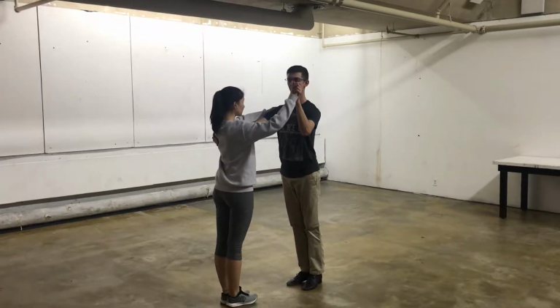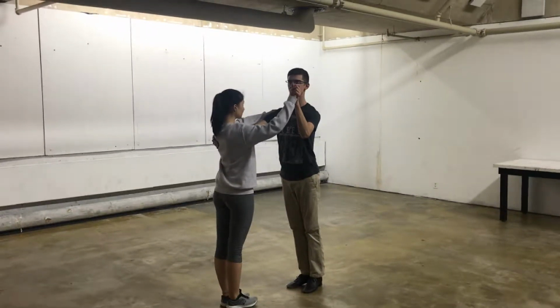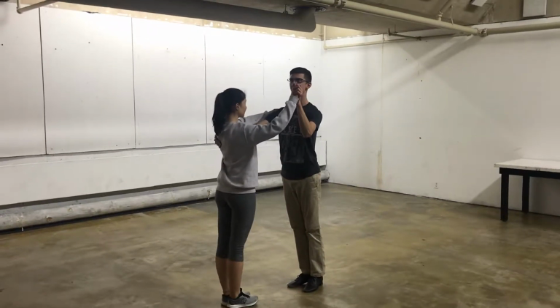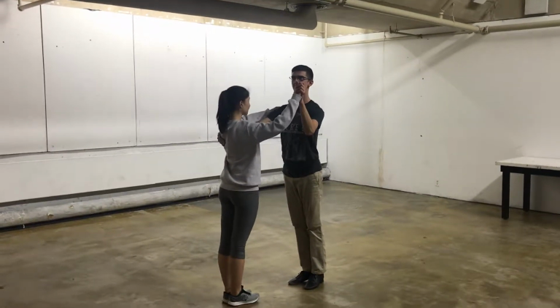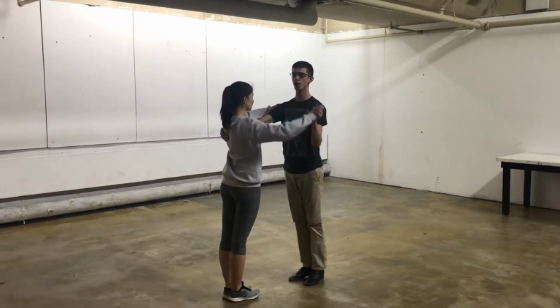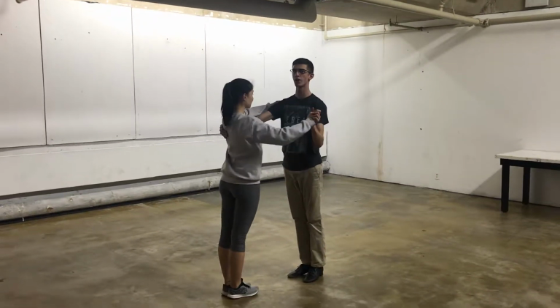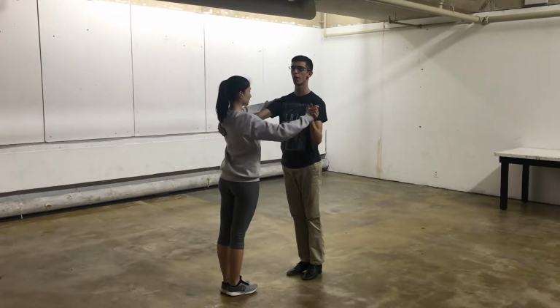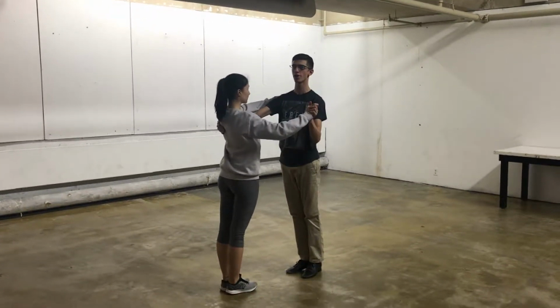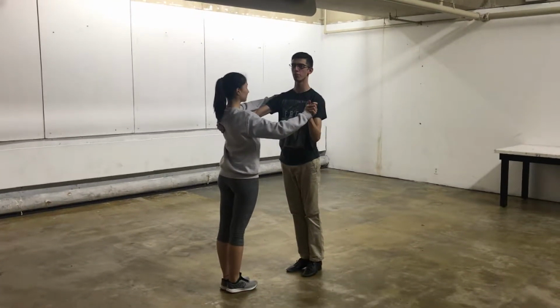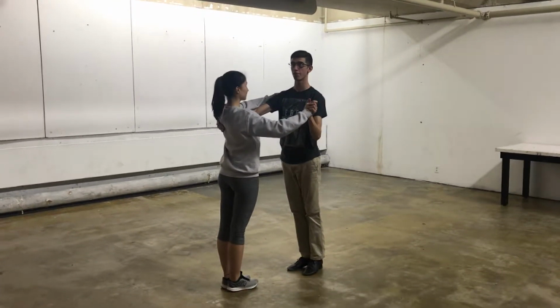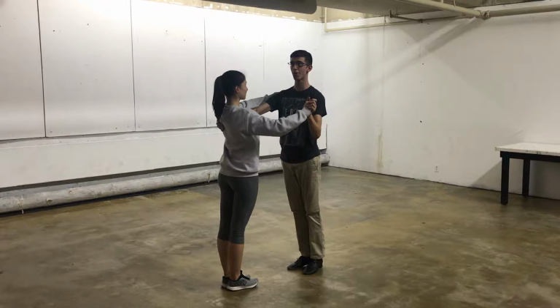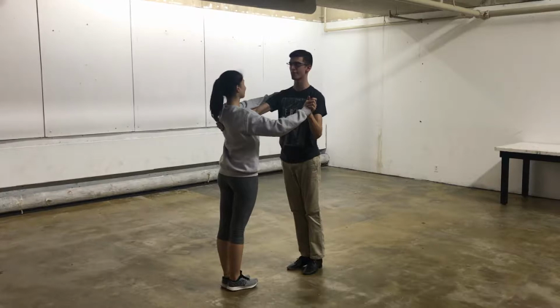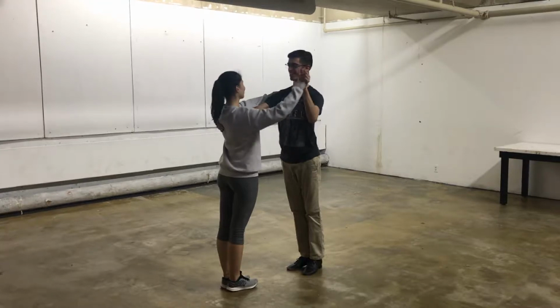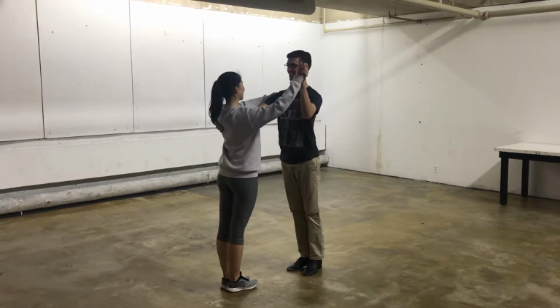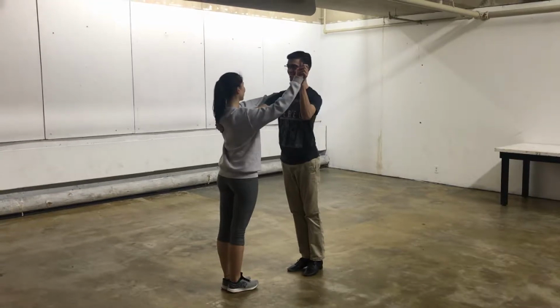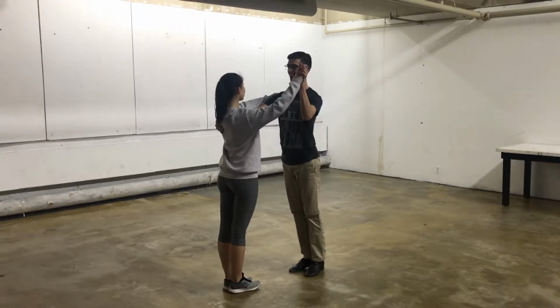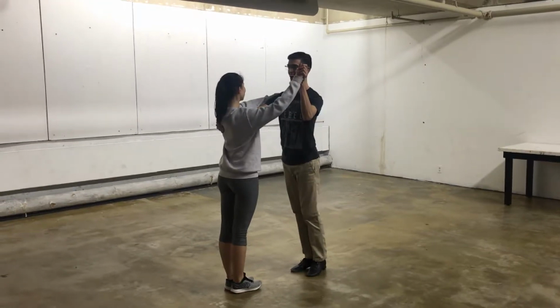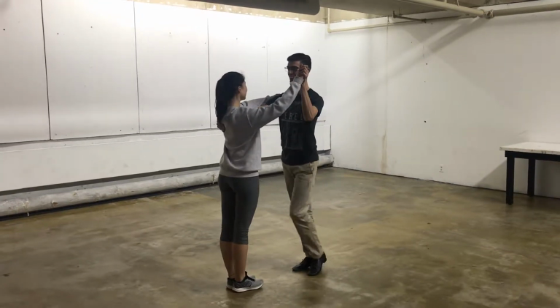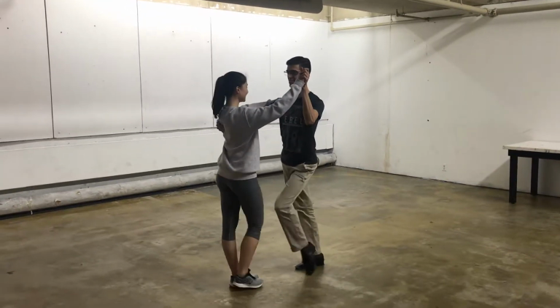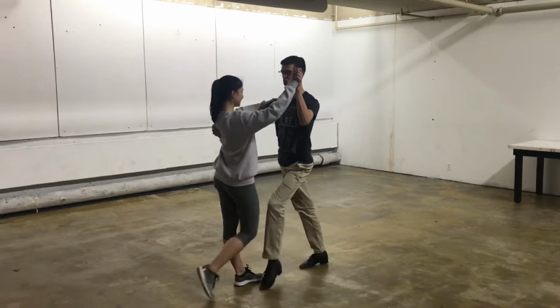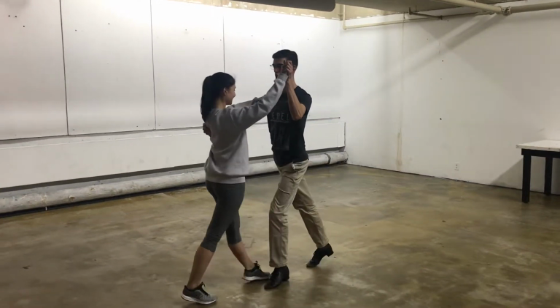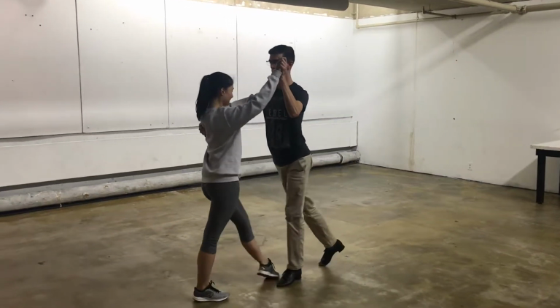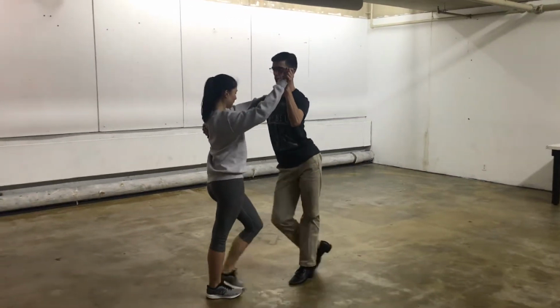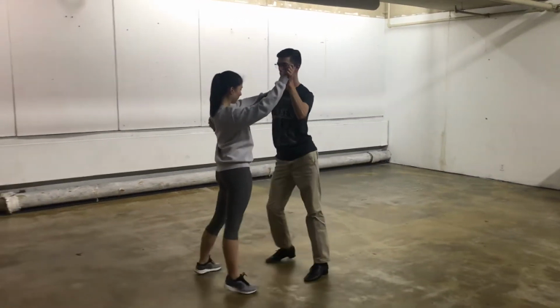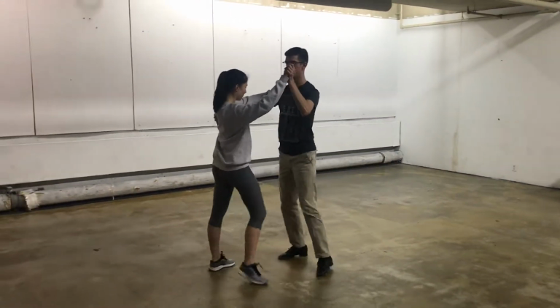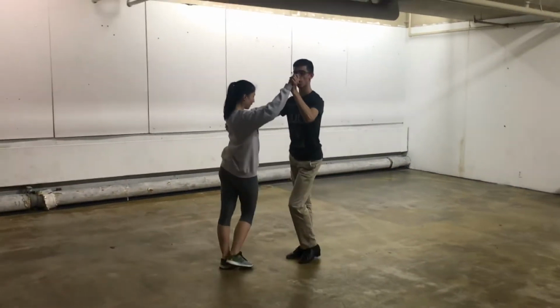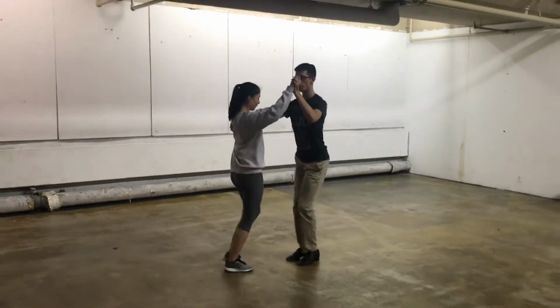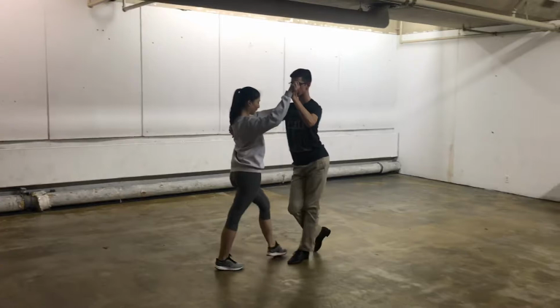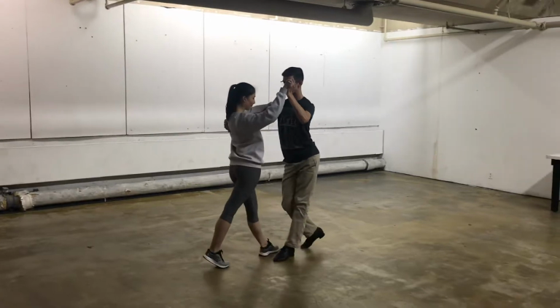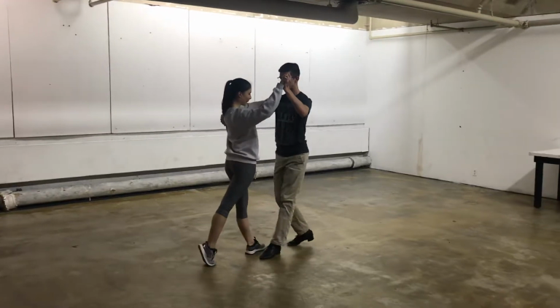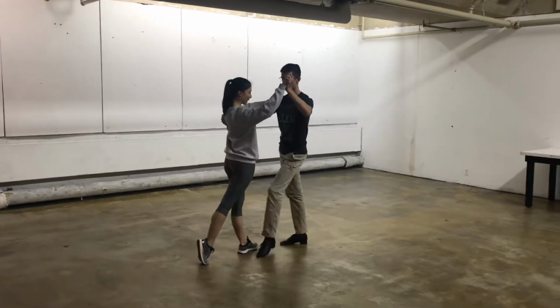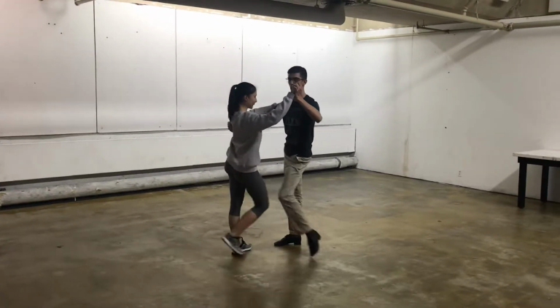This is Newcomer American Rumba, my favorite! And slow, quick, quick — remember to stick to the floor.